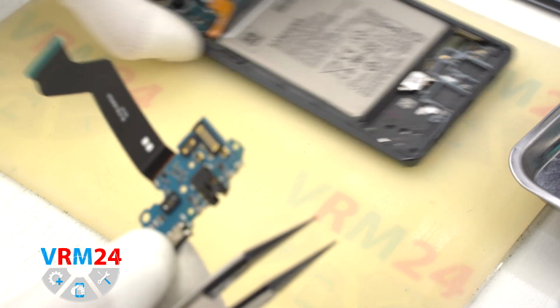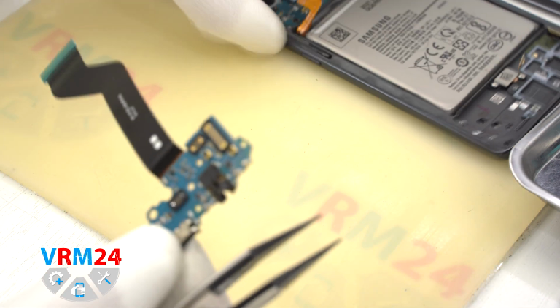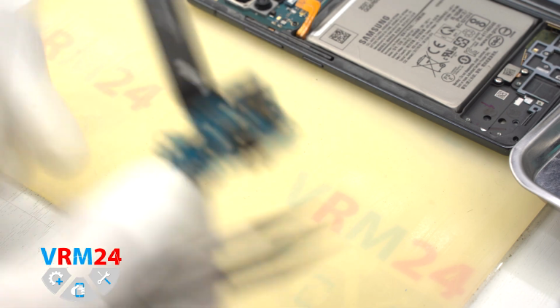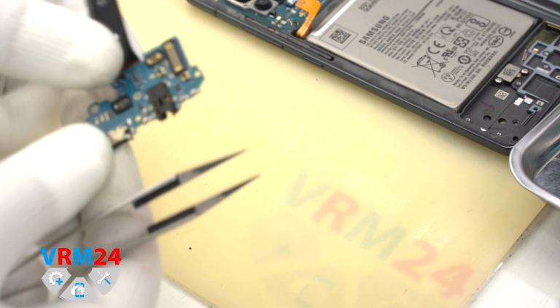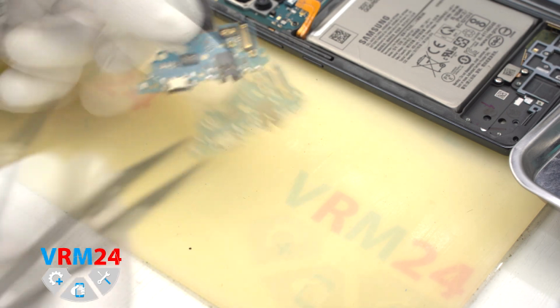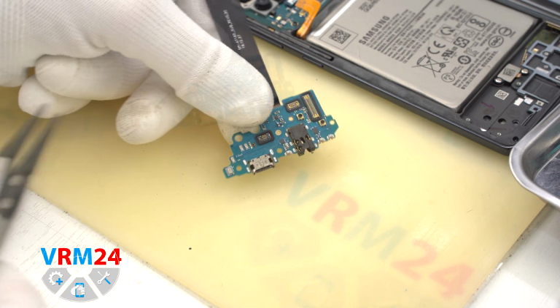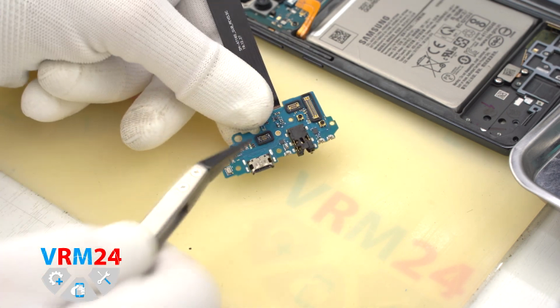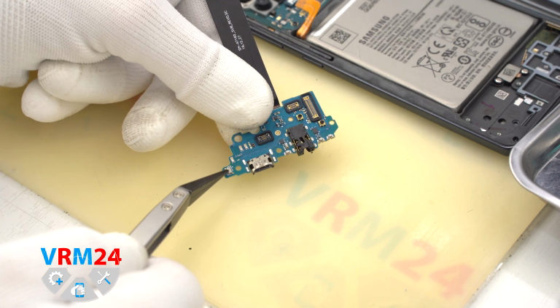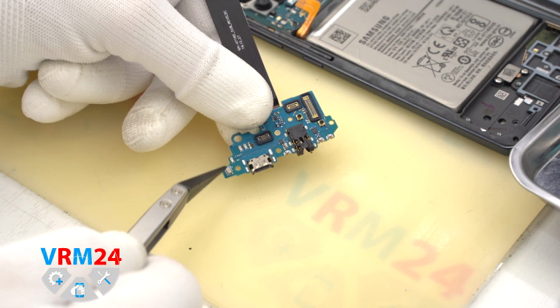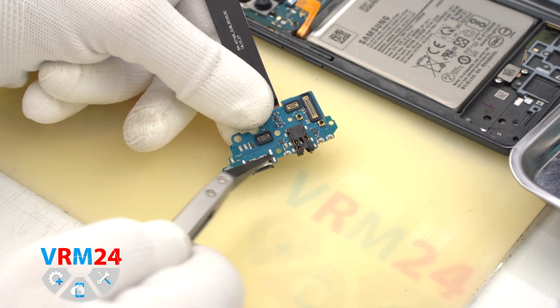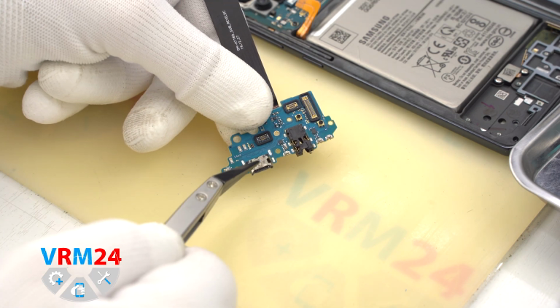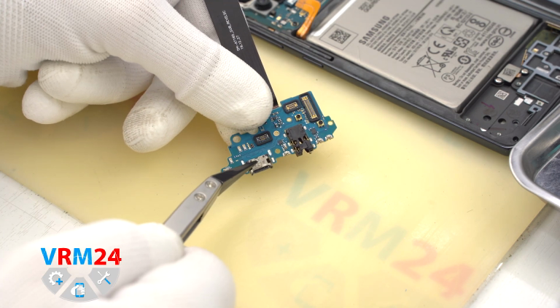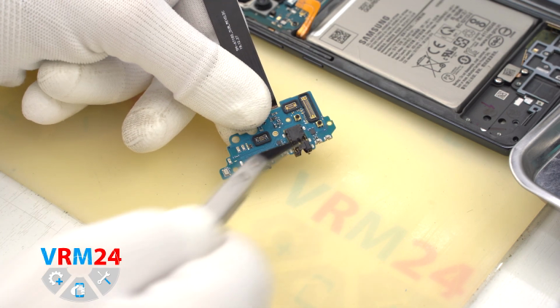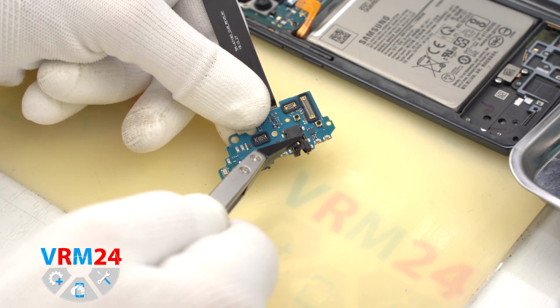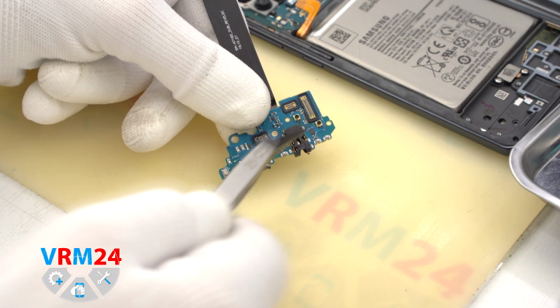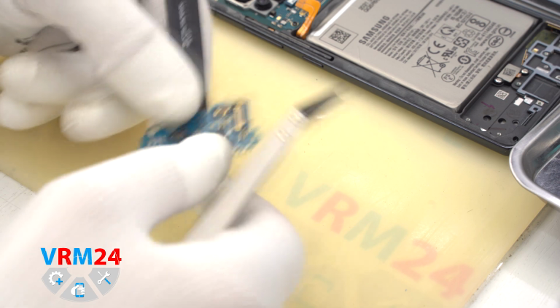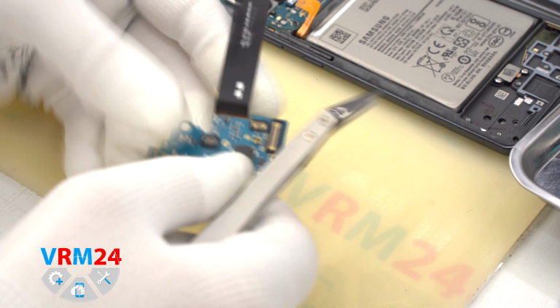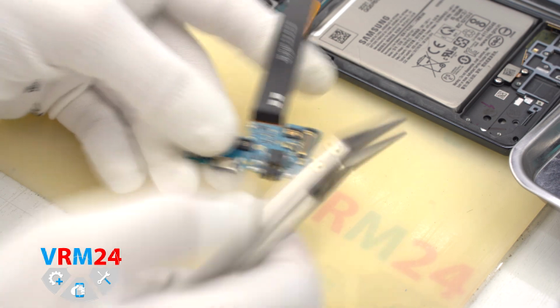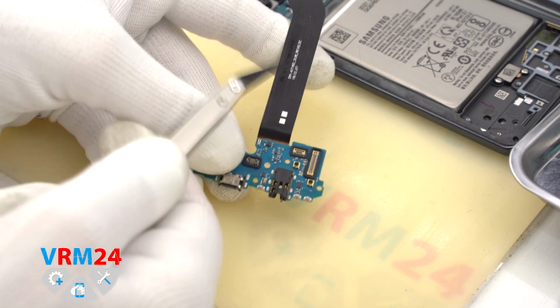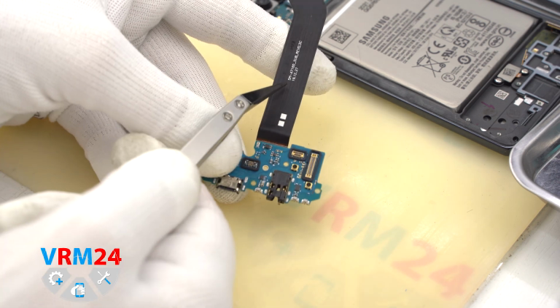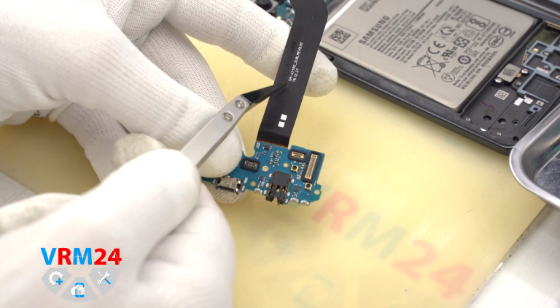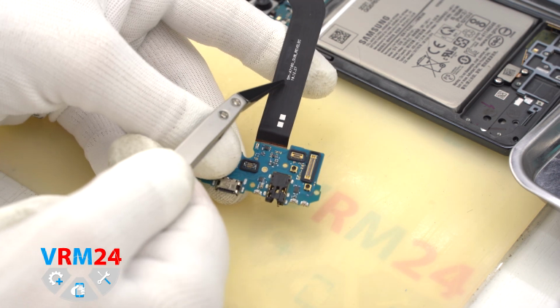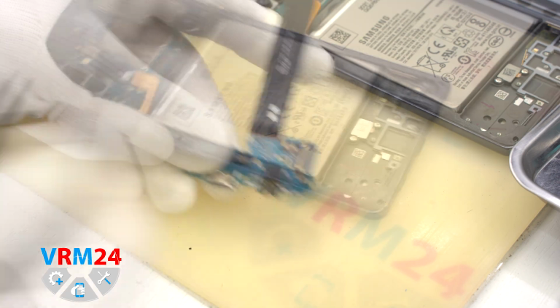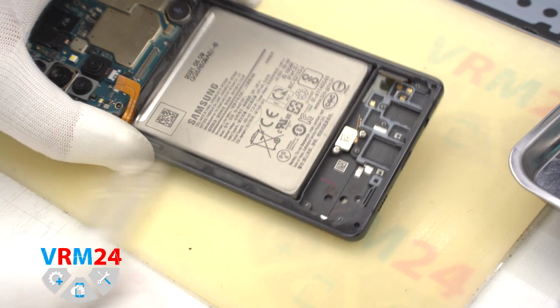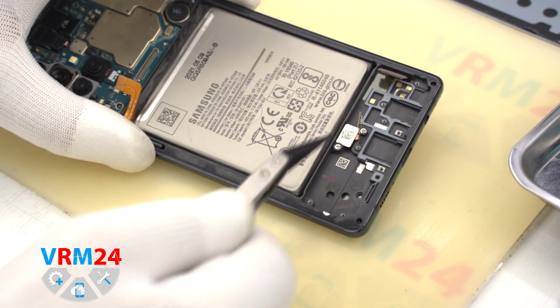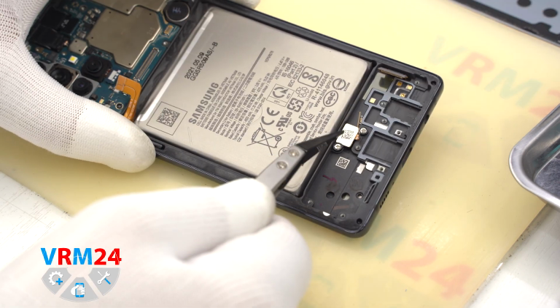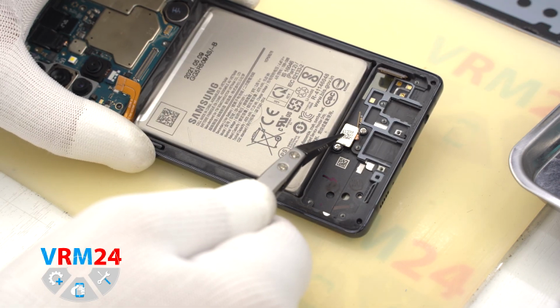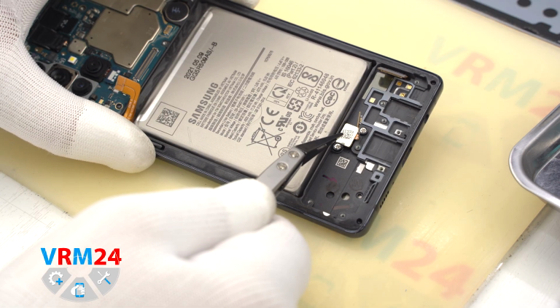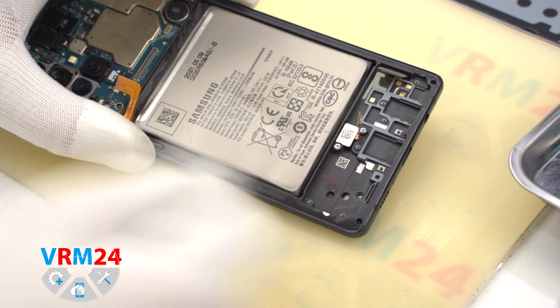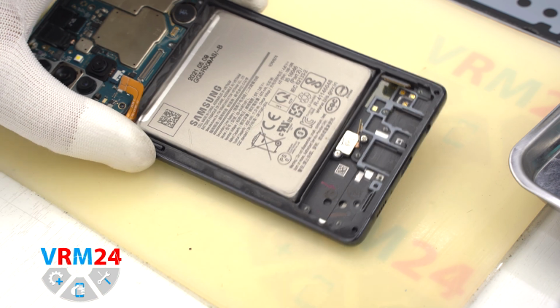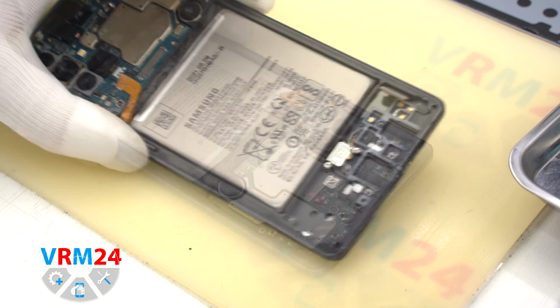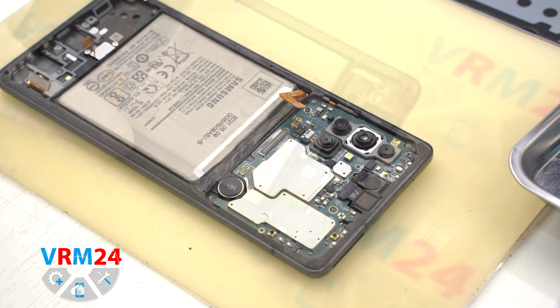On the subboard we have the microphone, a charging port, a headphone jack port, and the interboard cable. And in the display frame we have the fingerprint sensor.